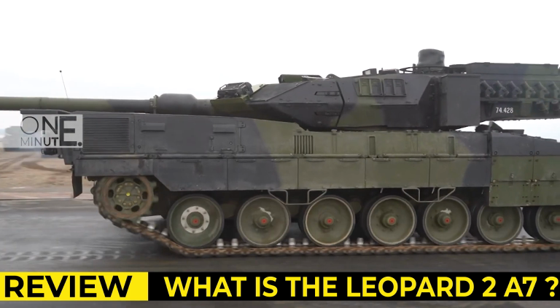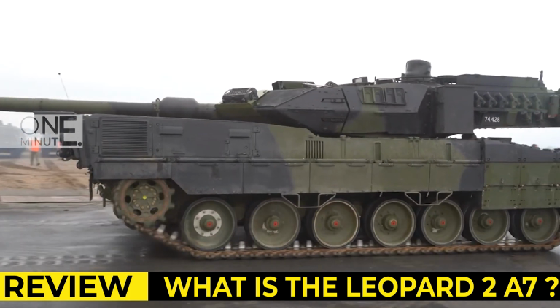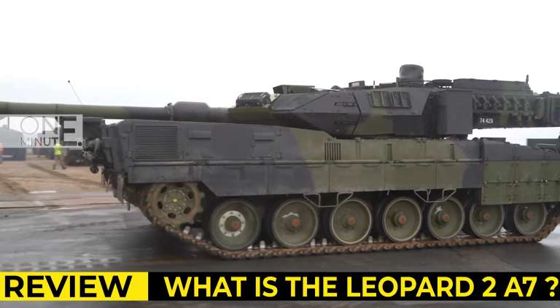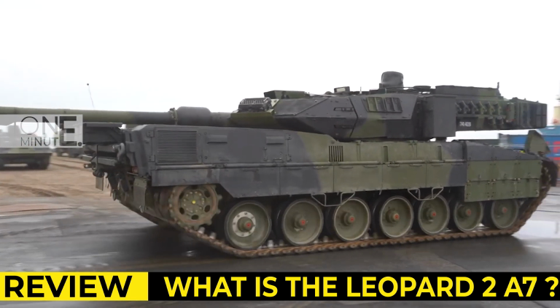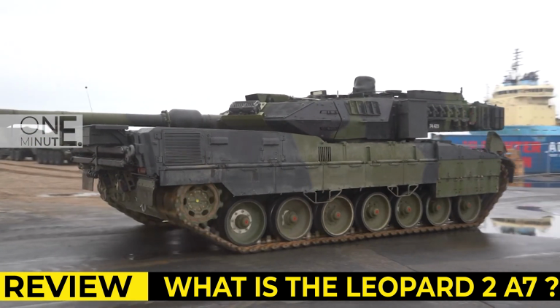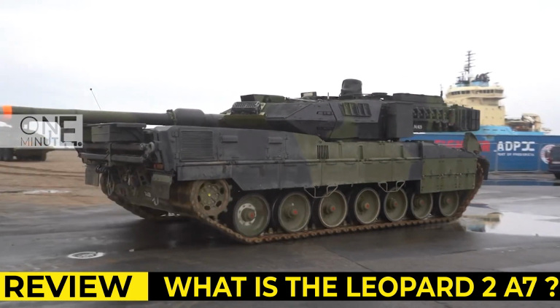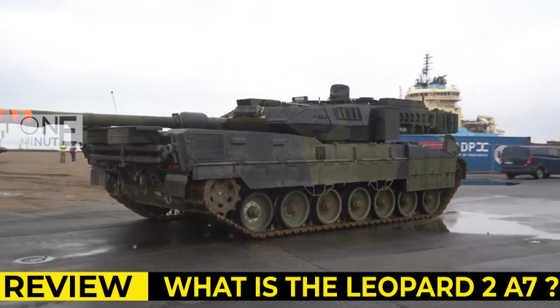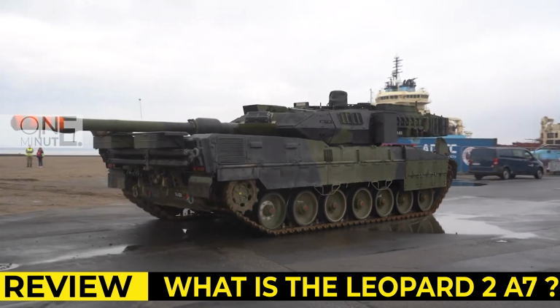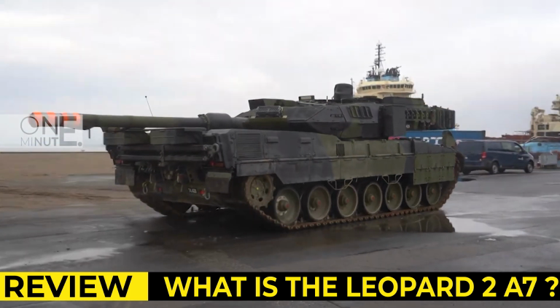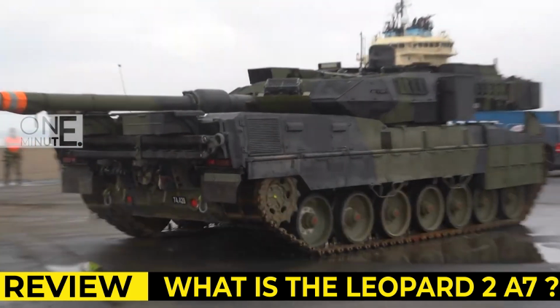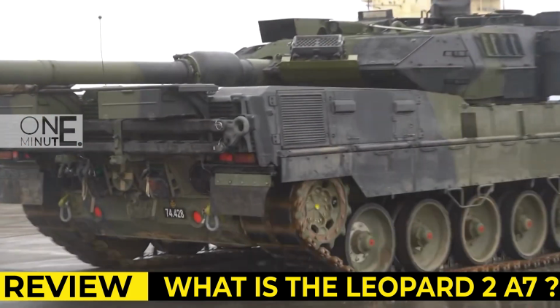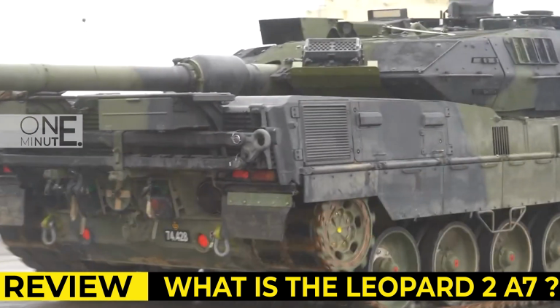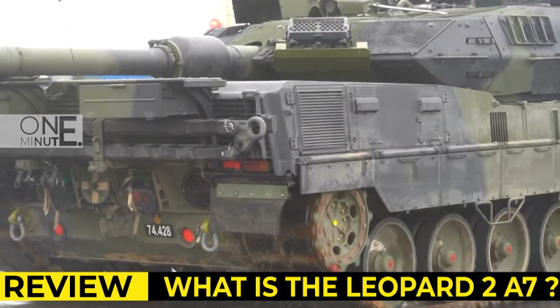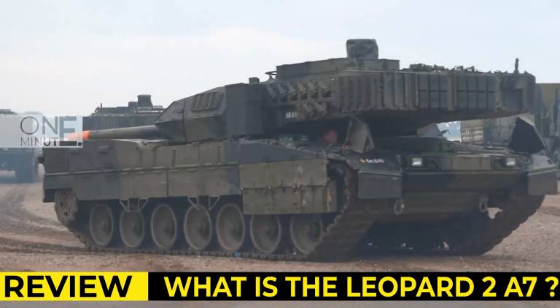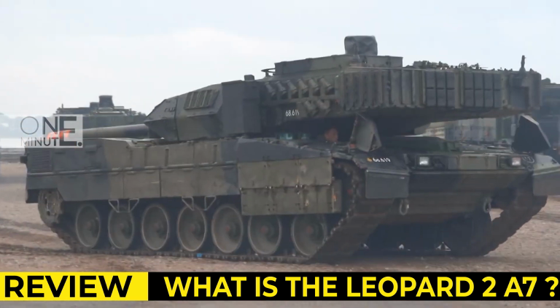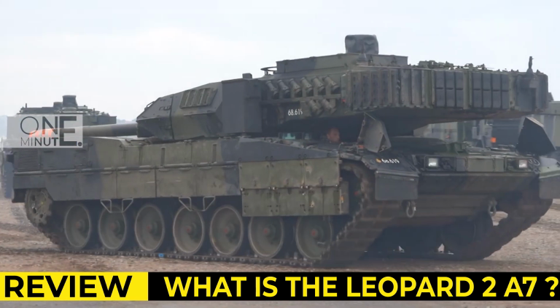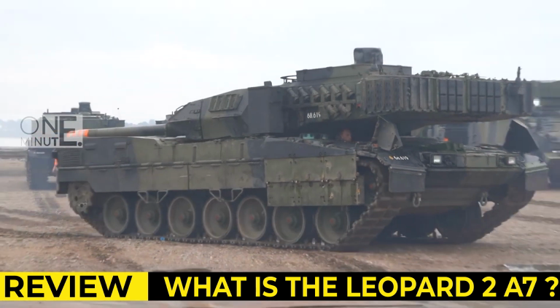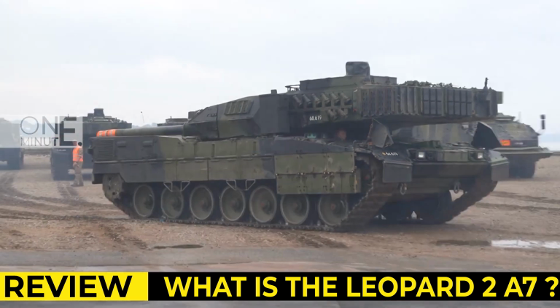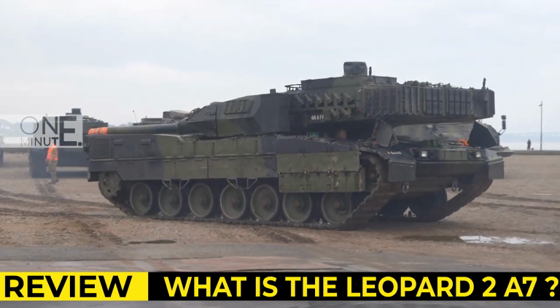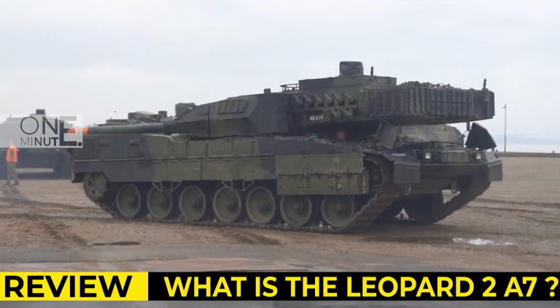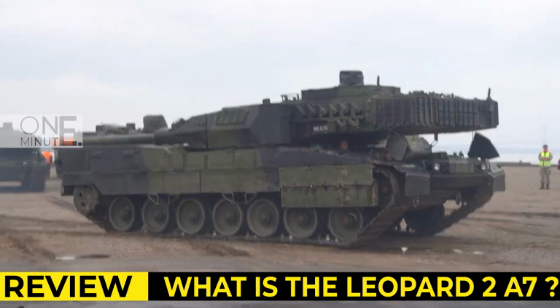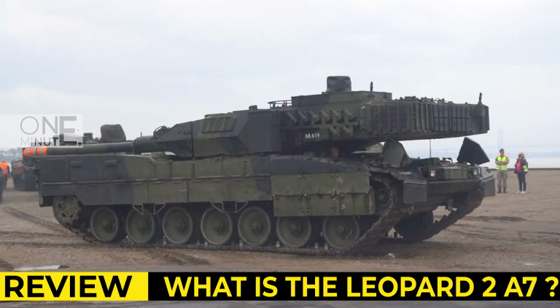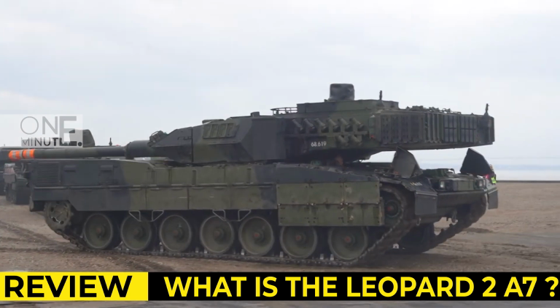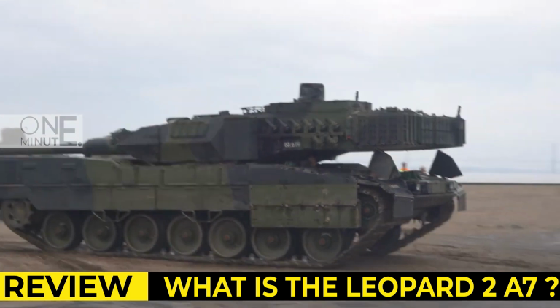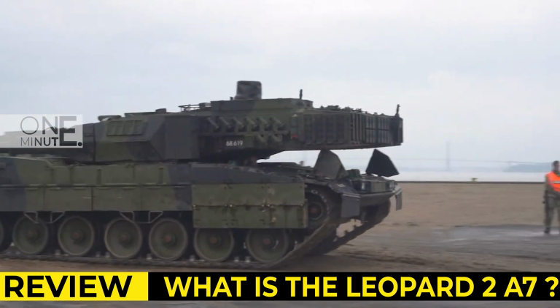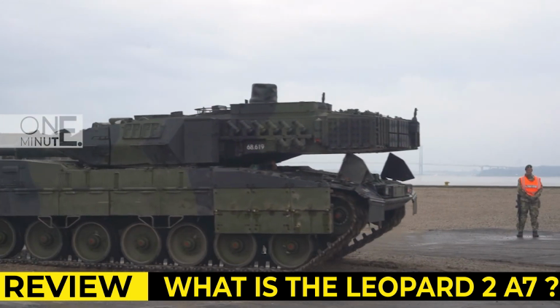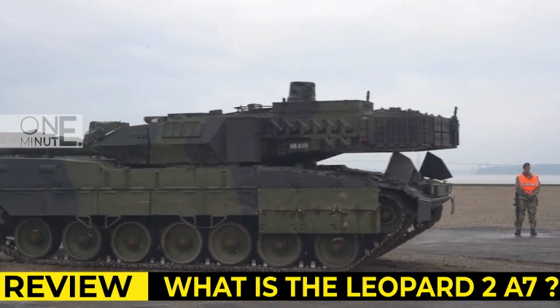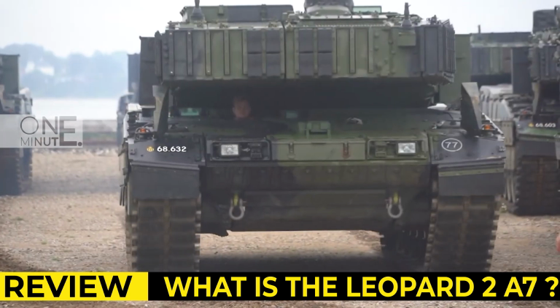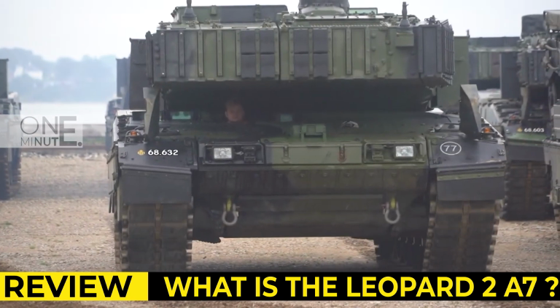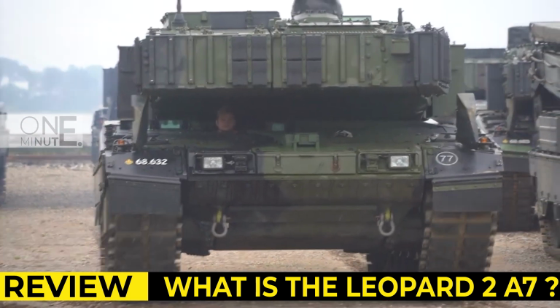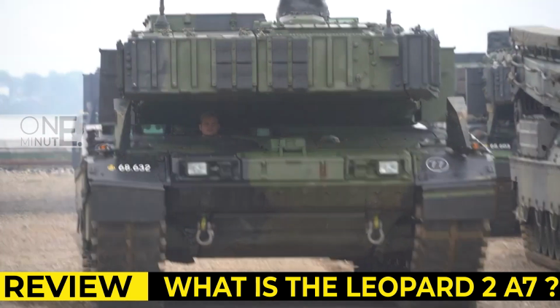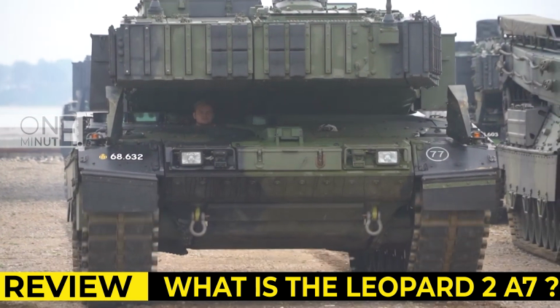Secondary armament consists of a 12.7mm machine gun, mounted in a remotely controlled weapon station on top of the roof. There is also a coaxial 7.62mm machine gun.